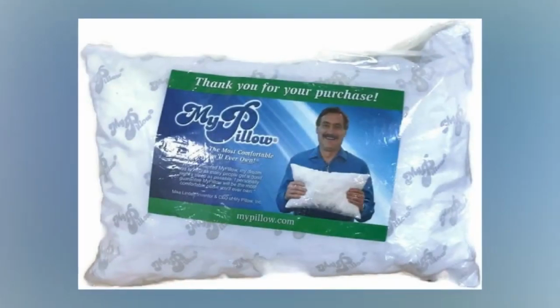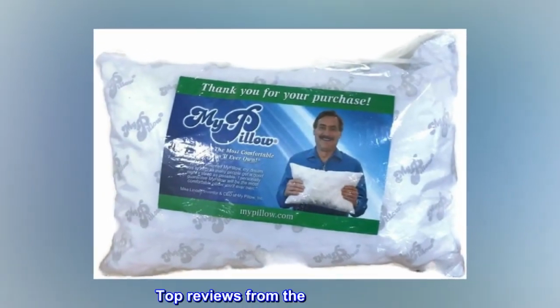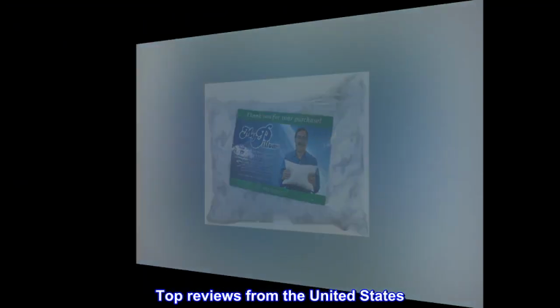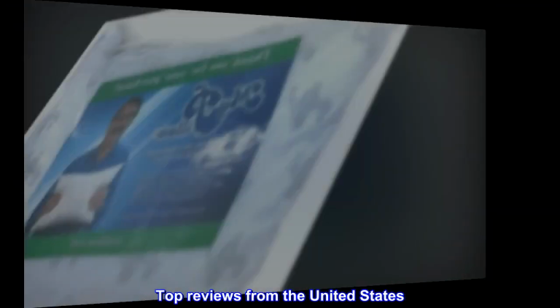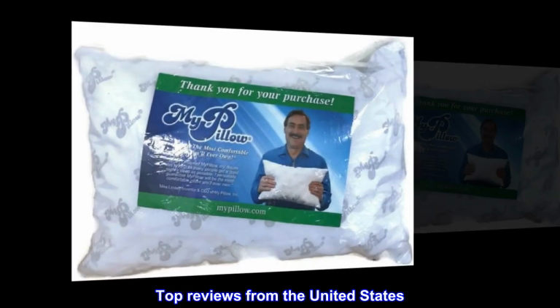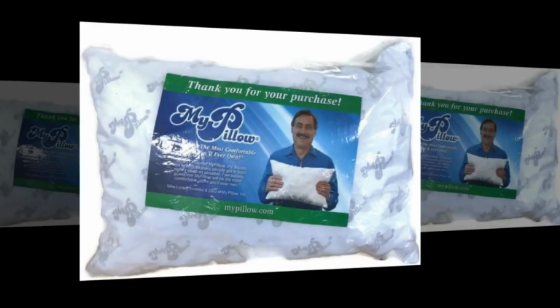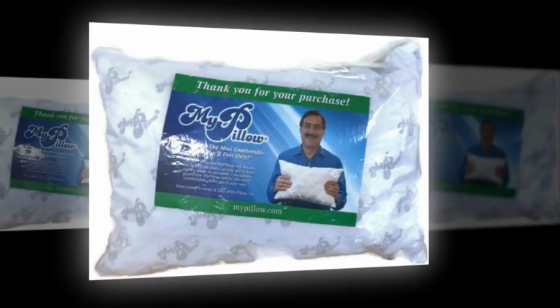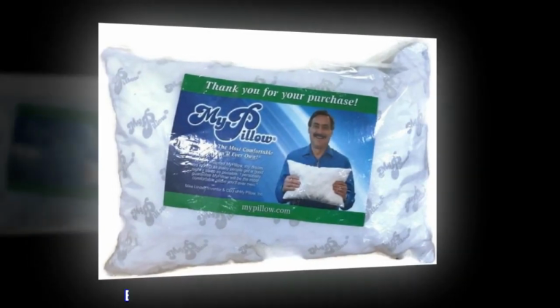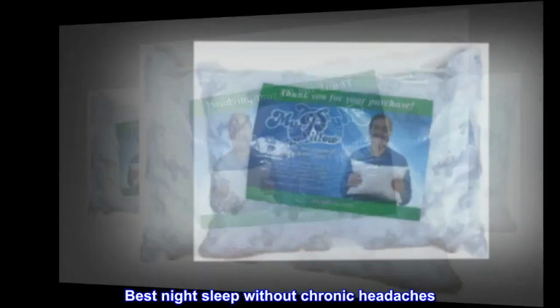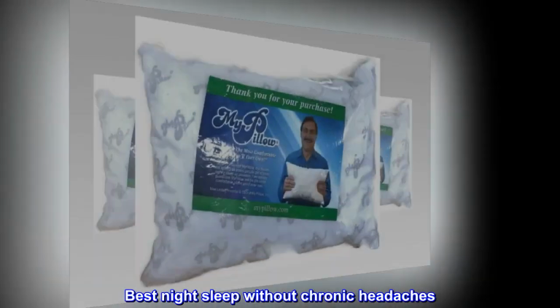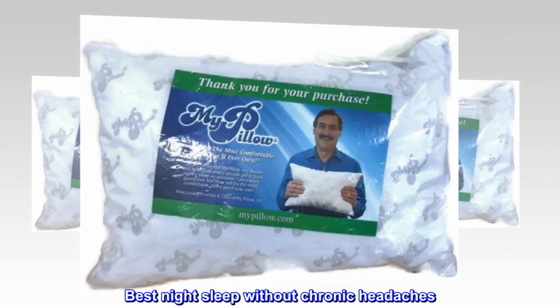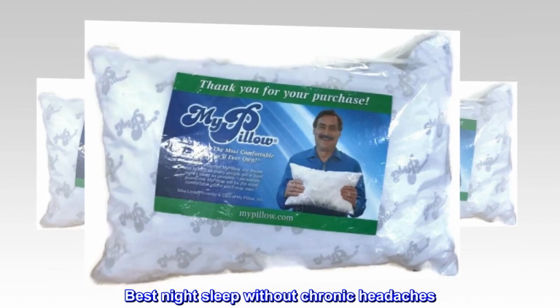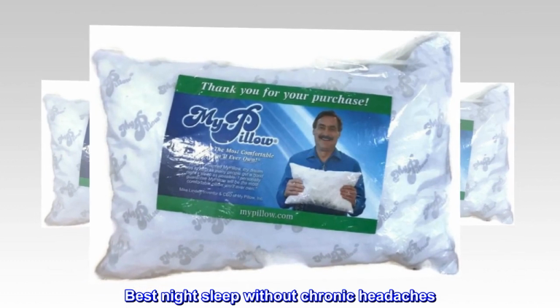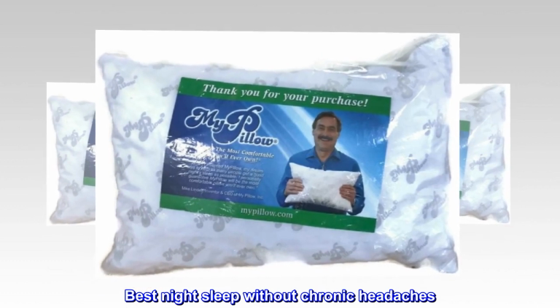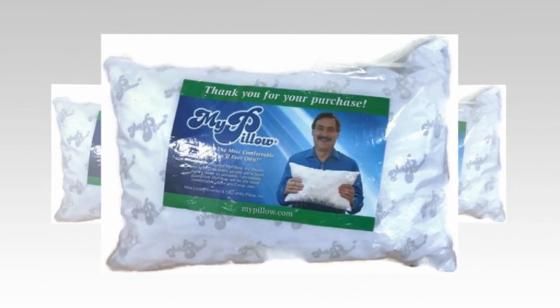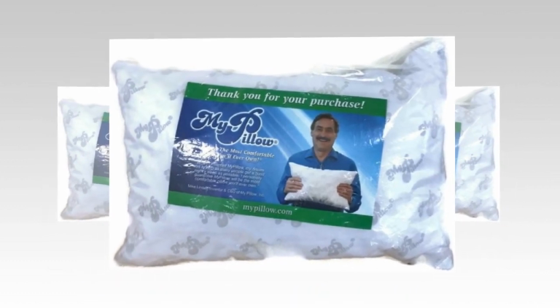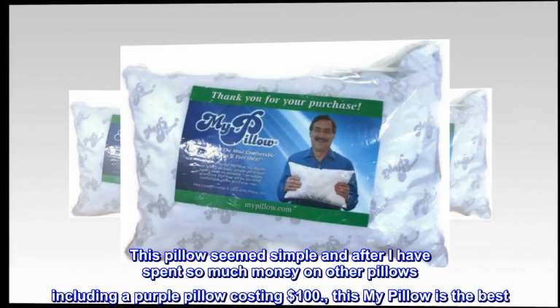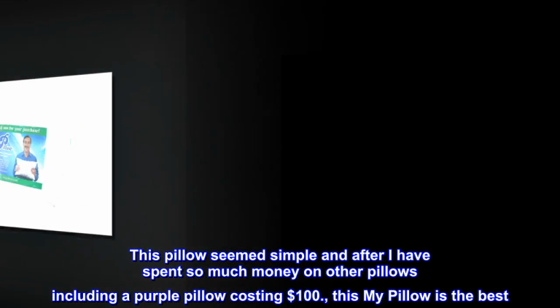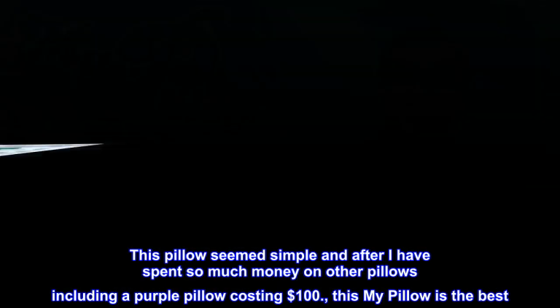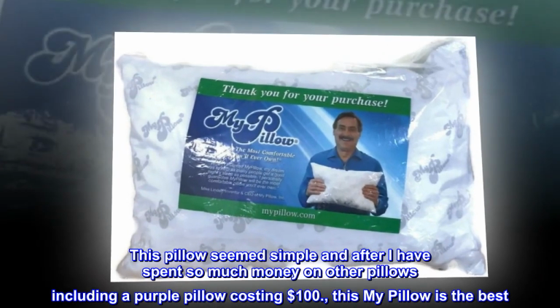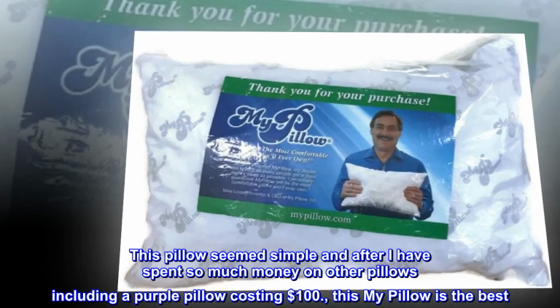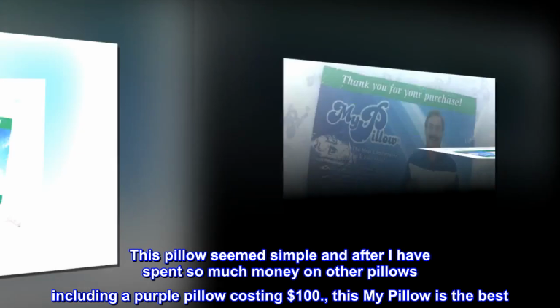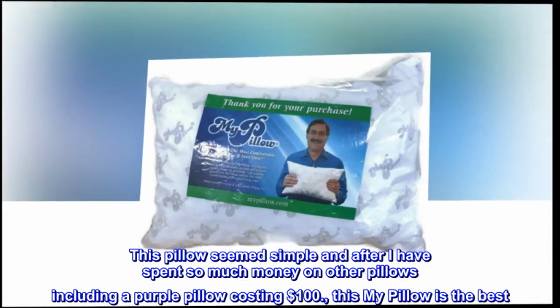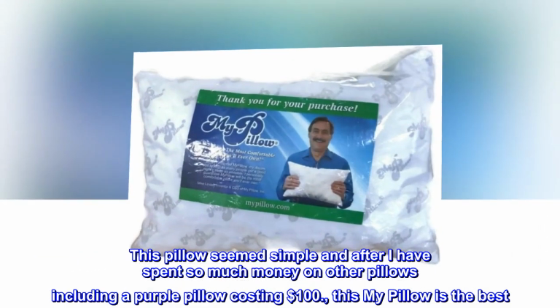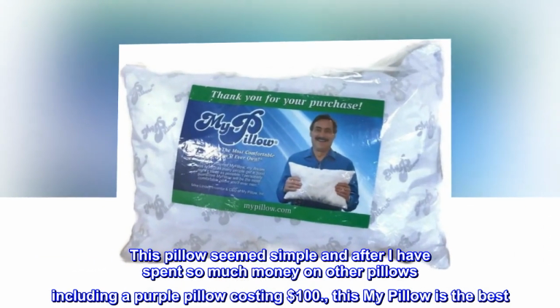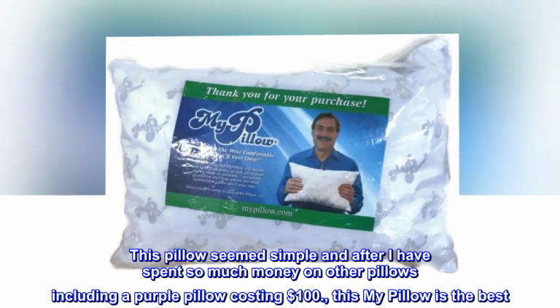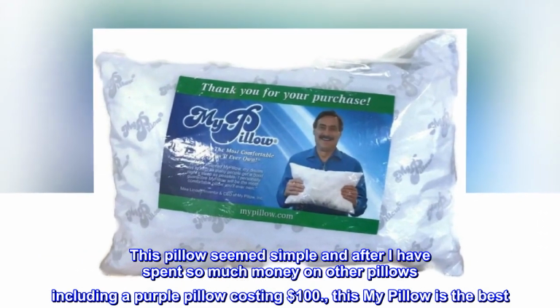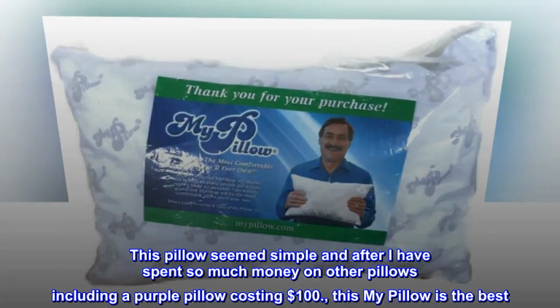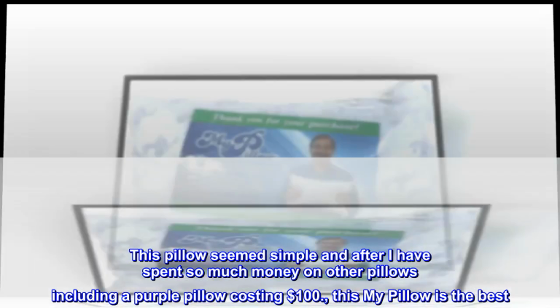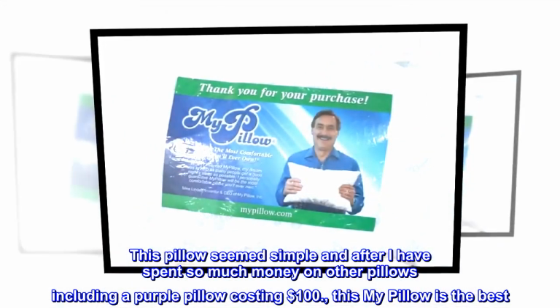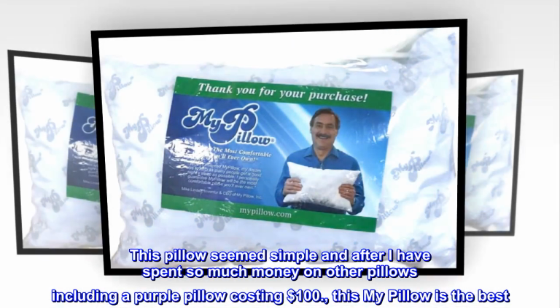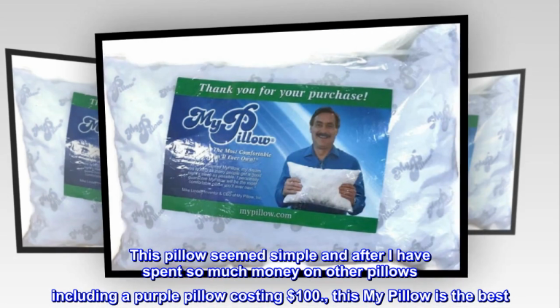Top reviews from the United States. Best night's sleep without chronic headaches. This pillow seemed simple, and after I have spent so much money on other pillows — including a purple pillow costing $100 — this My Pillow is the best.